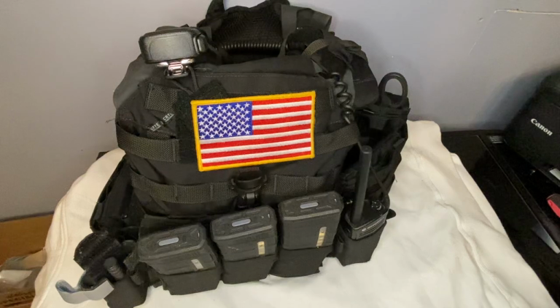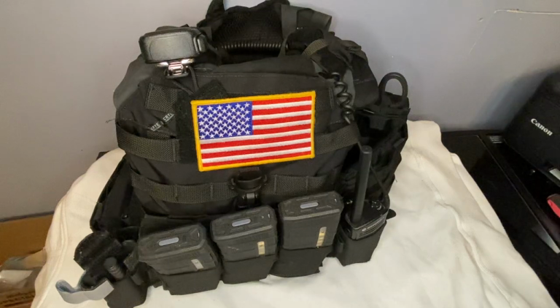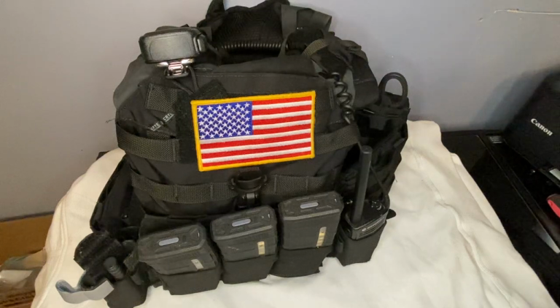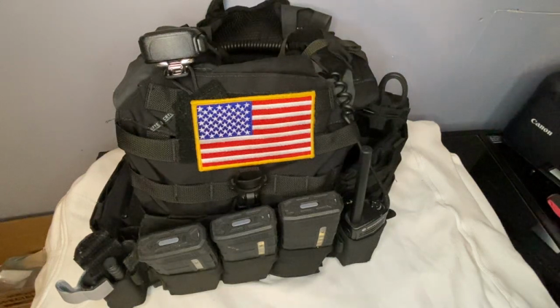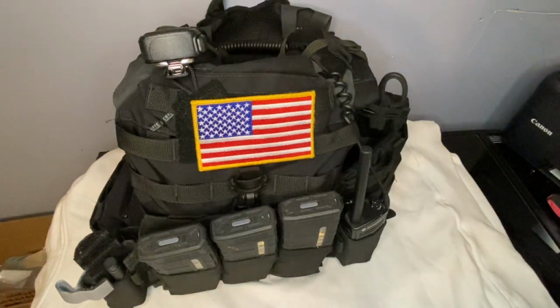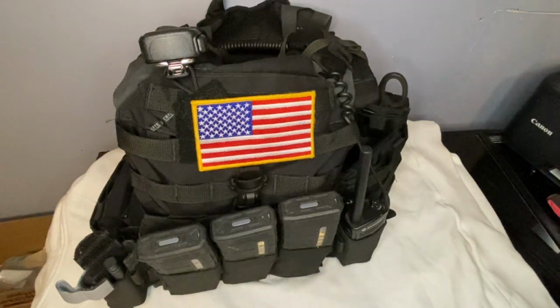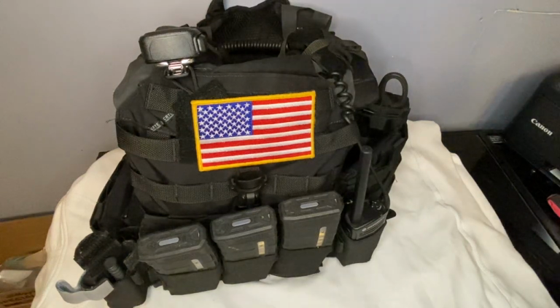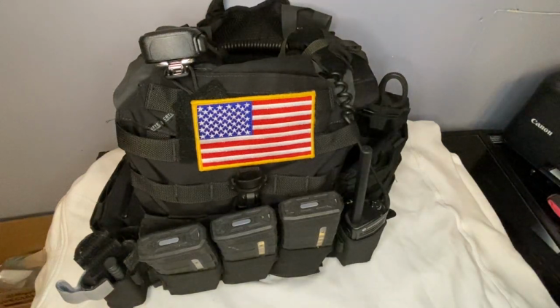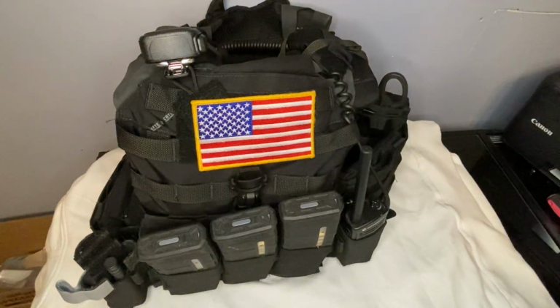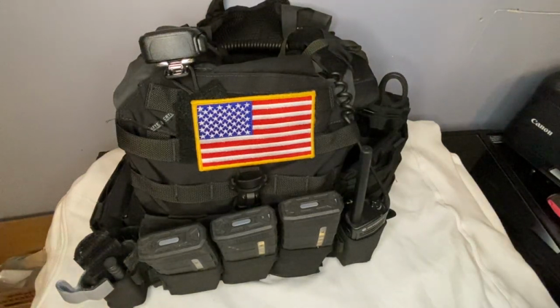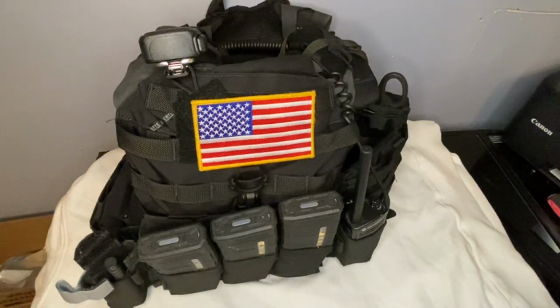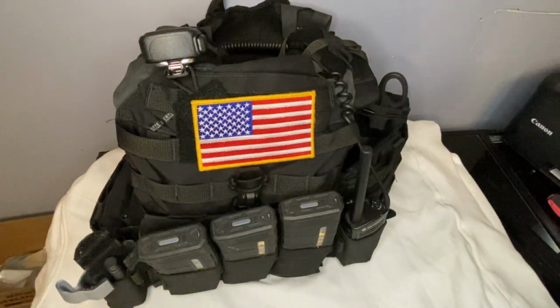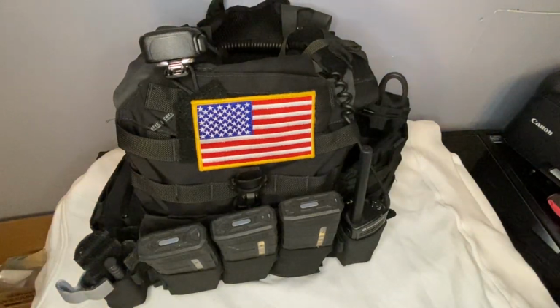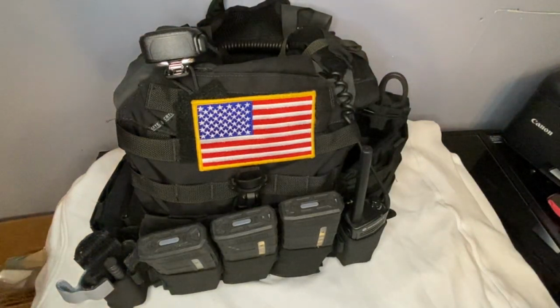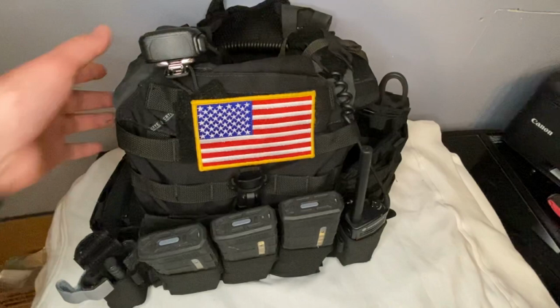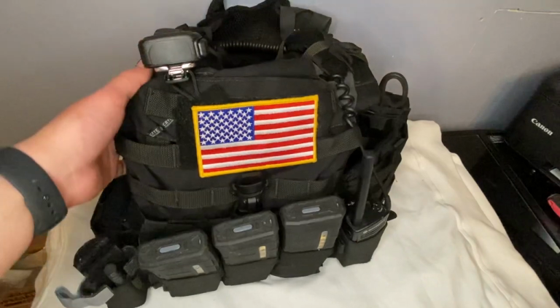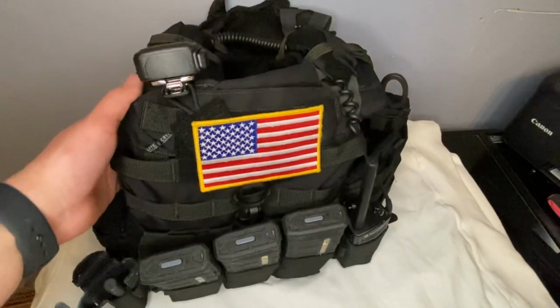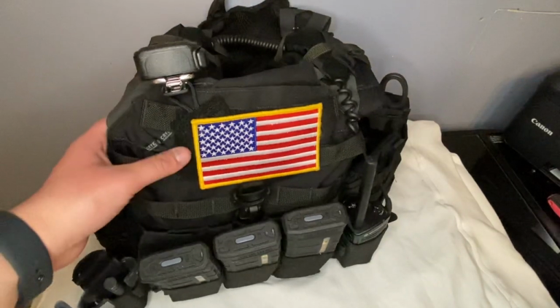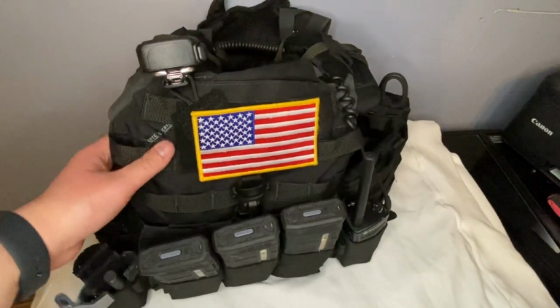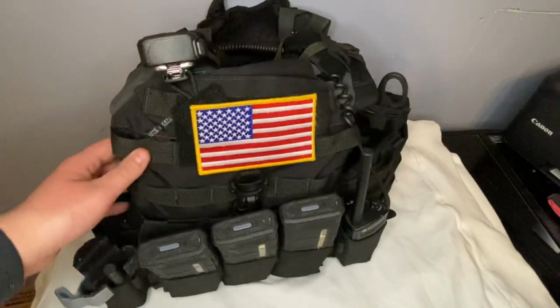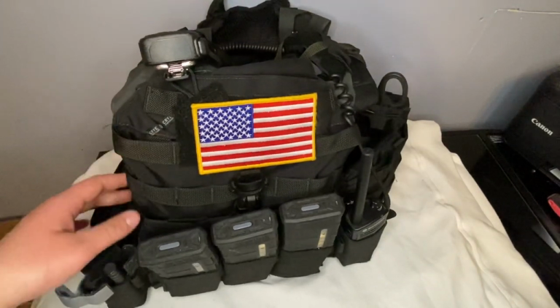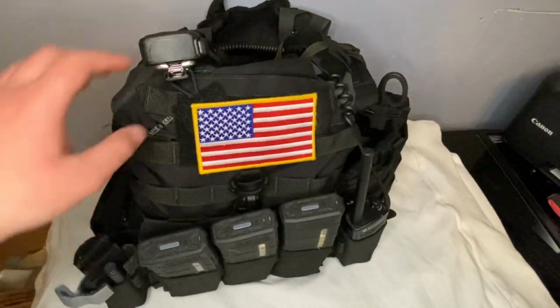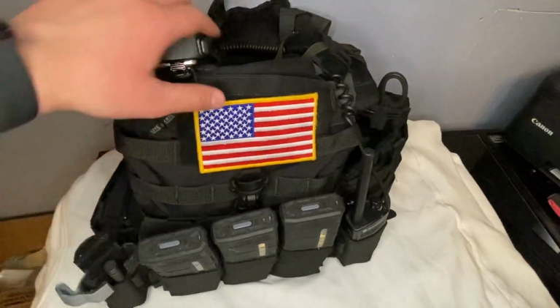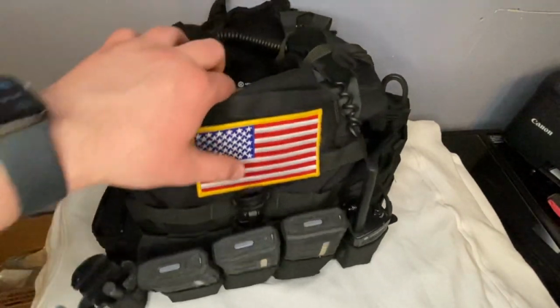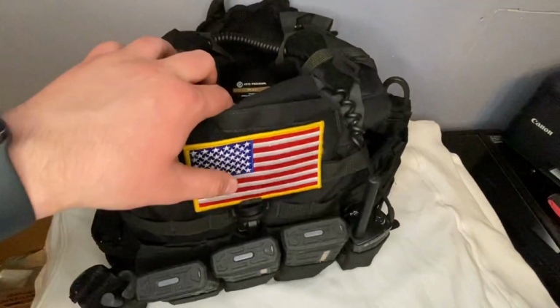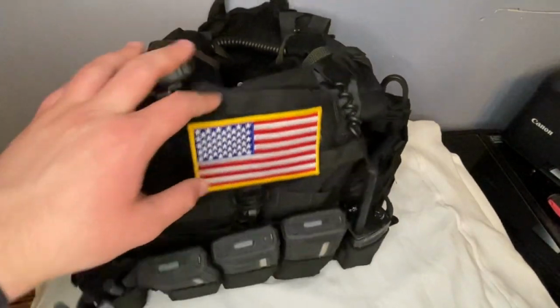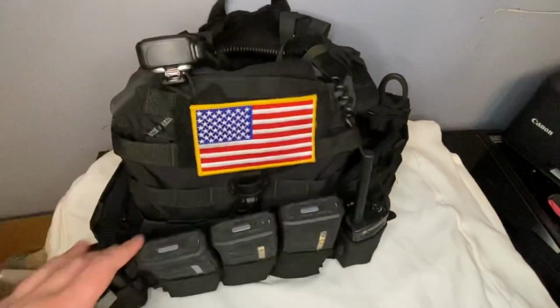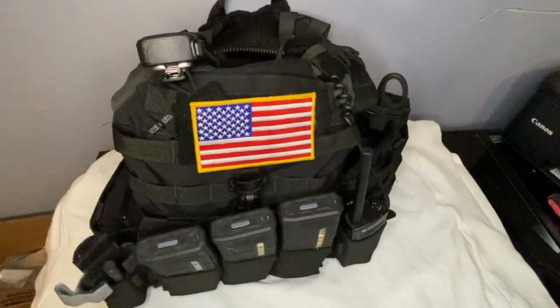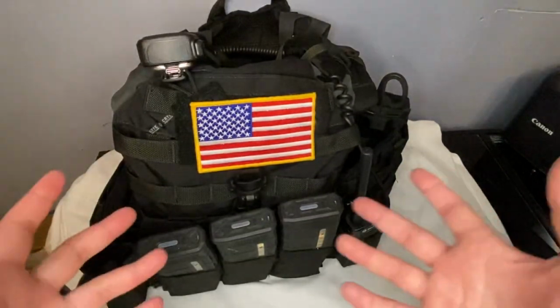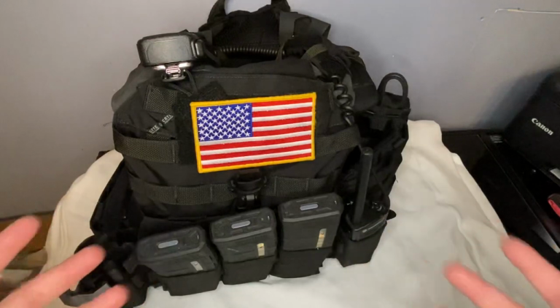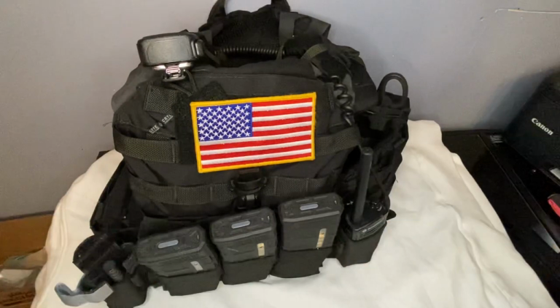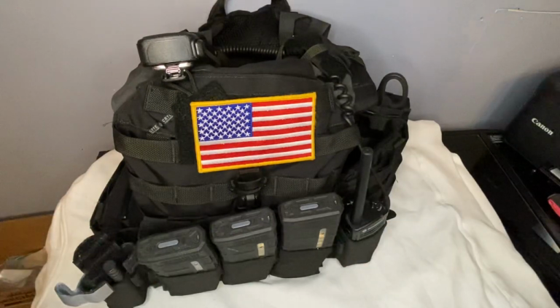What's up guys, my name is Ajax and in today's video we're going over my plate carrier setup. My plate carrier is a Crye JPC 2.0, it's an extra large, in black obviously.